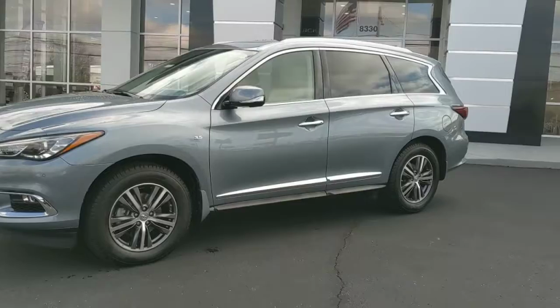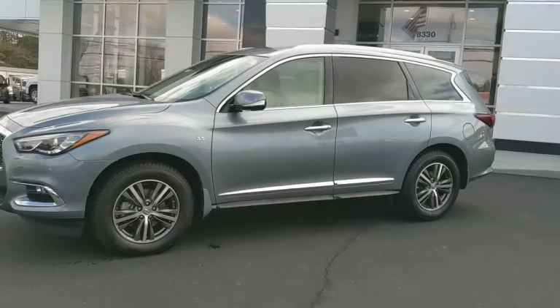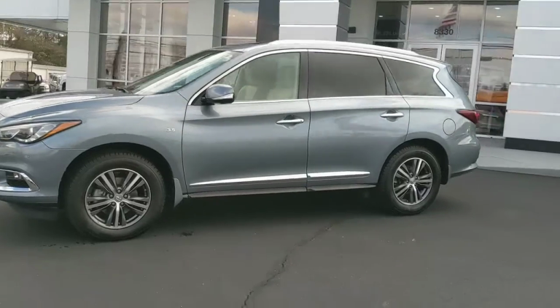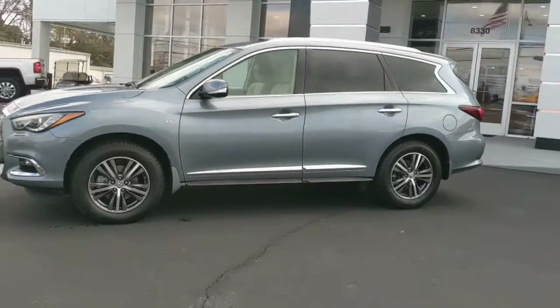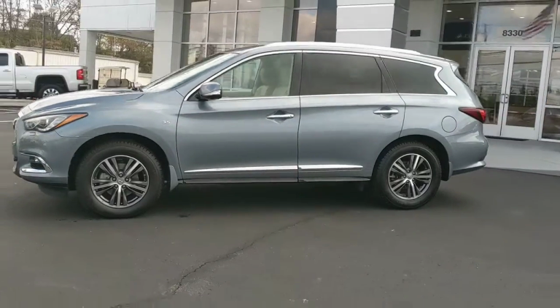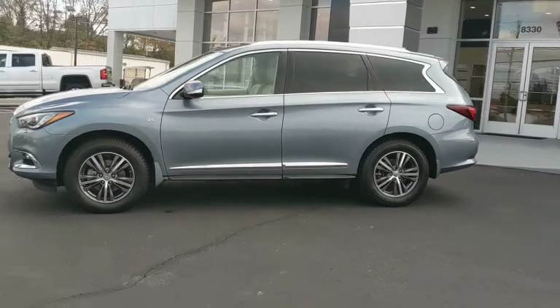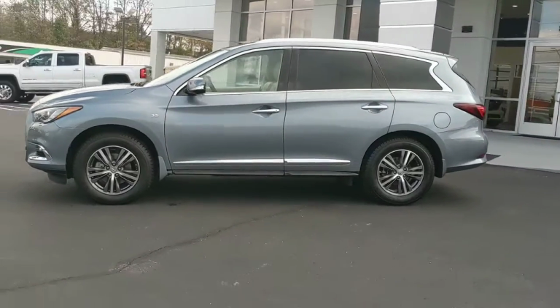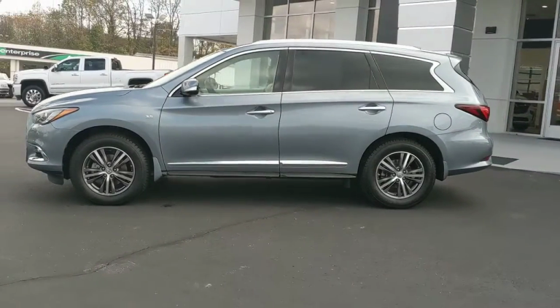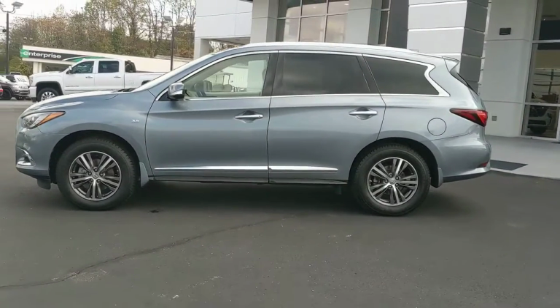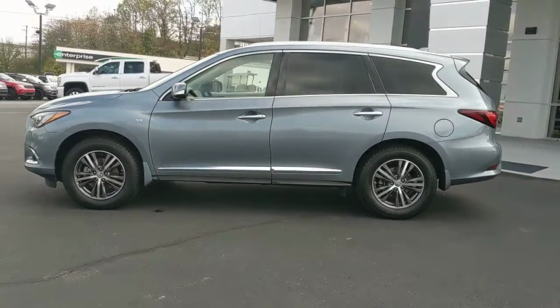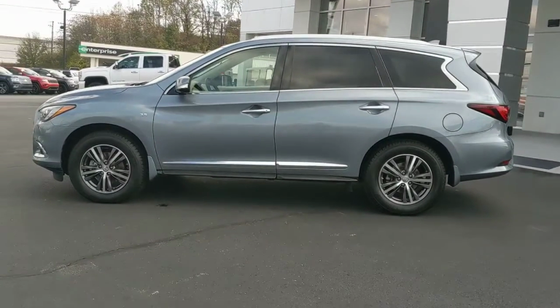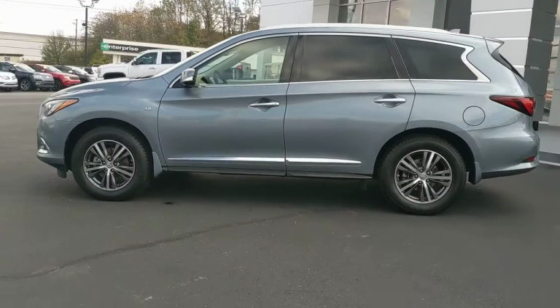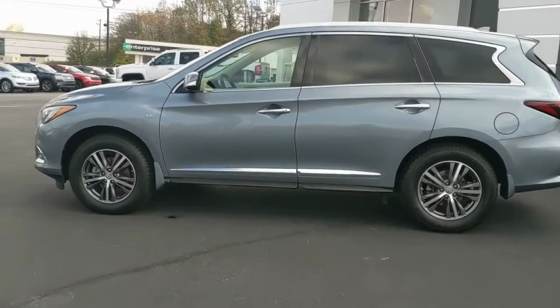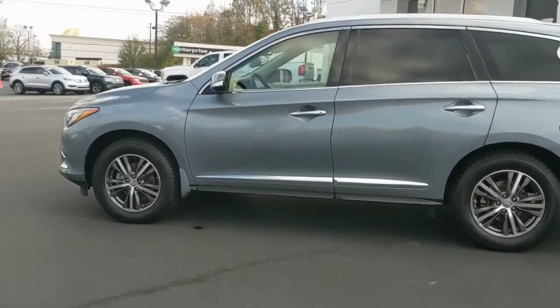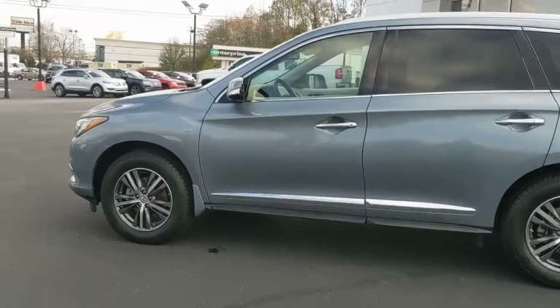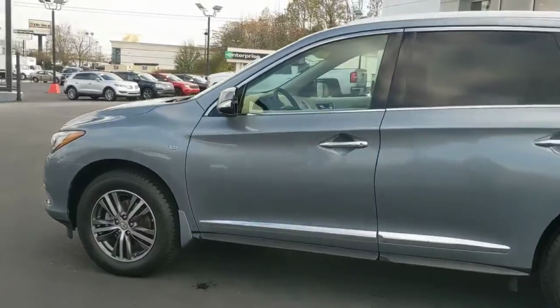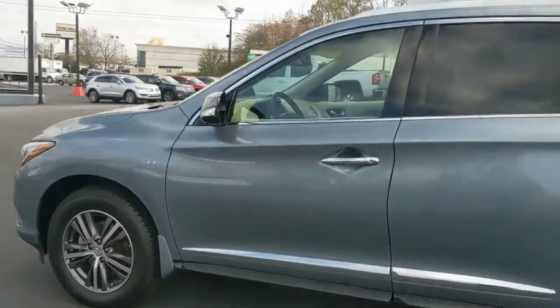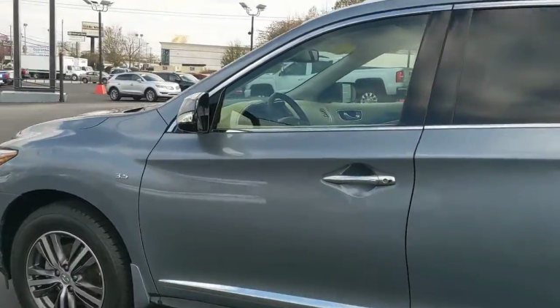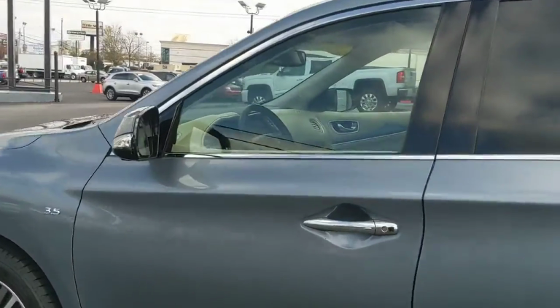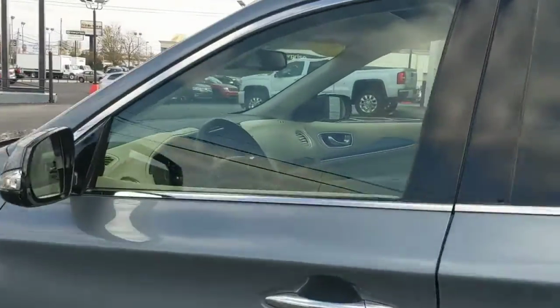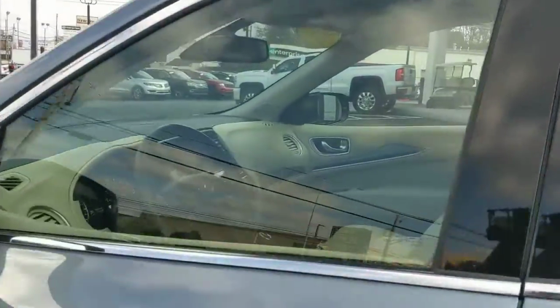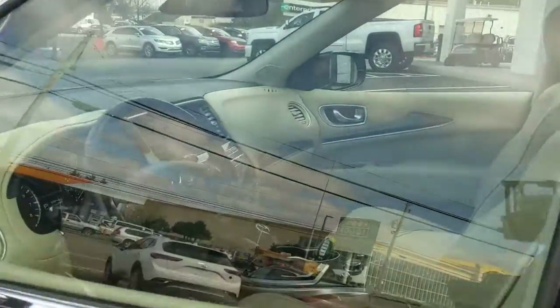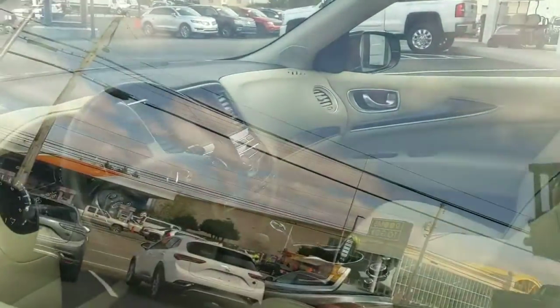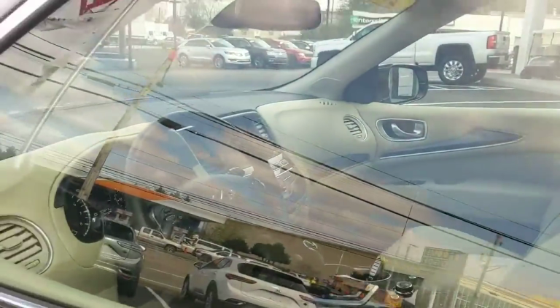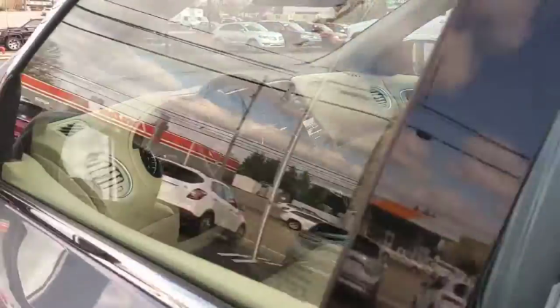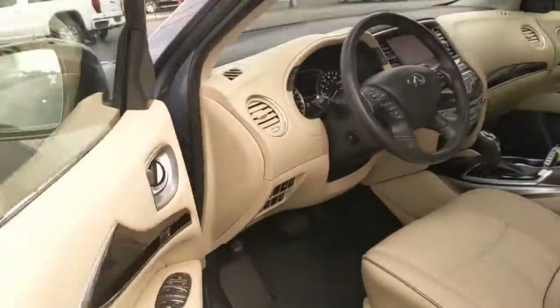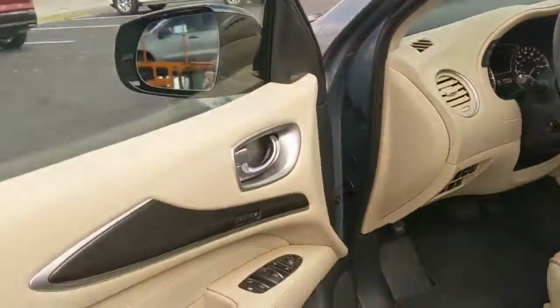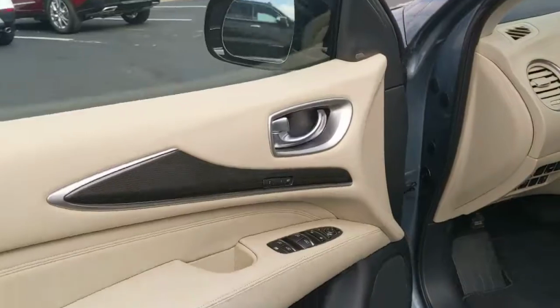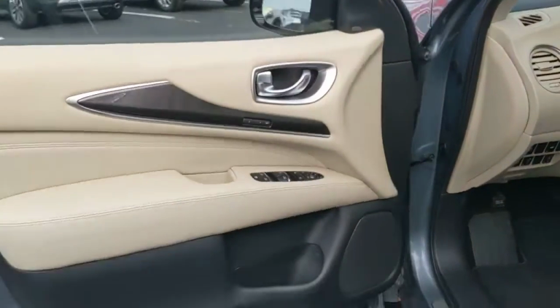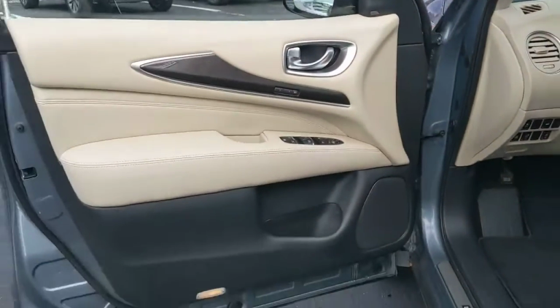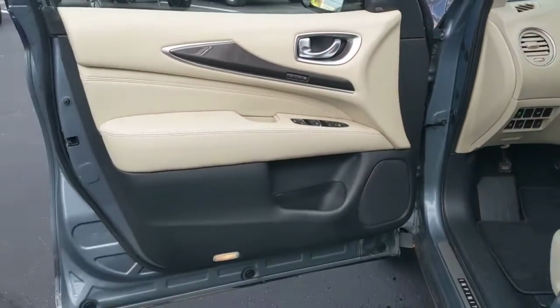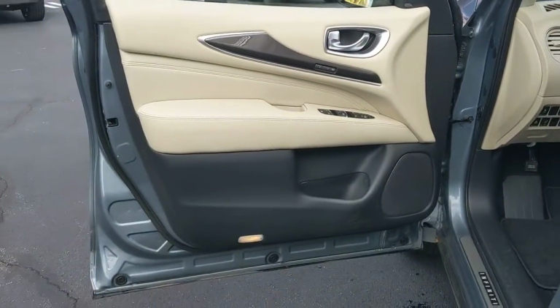Keyless entry, all-wheel drive, navigation system, sunroof and moonroof, satellite radio, remote engine start, power passenger seat, fog lamps, power lift gate.